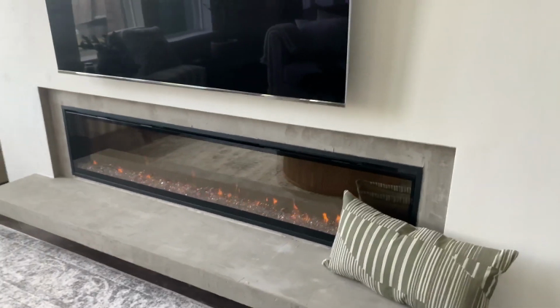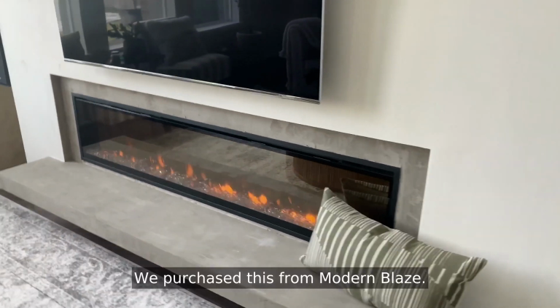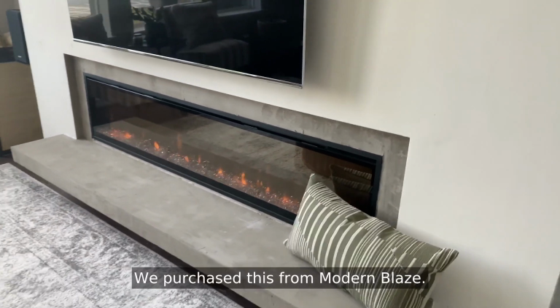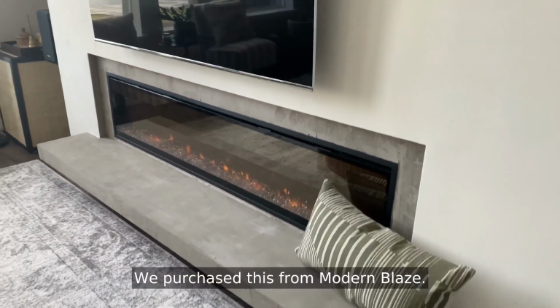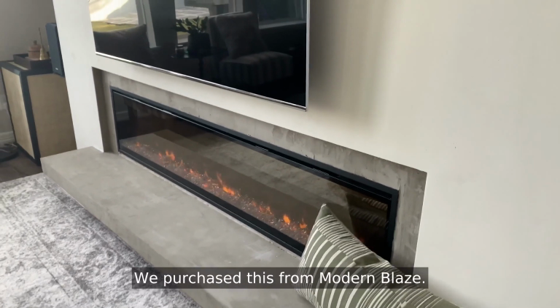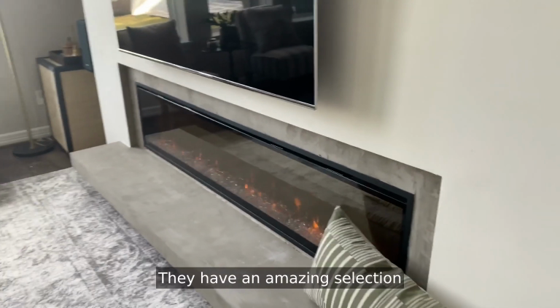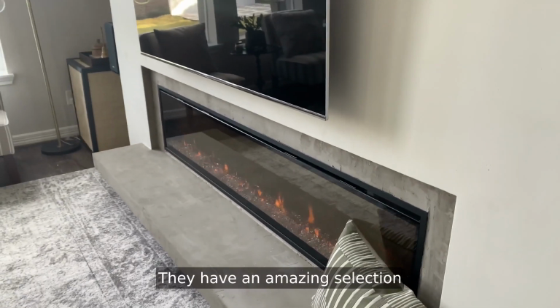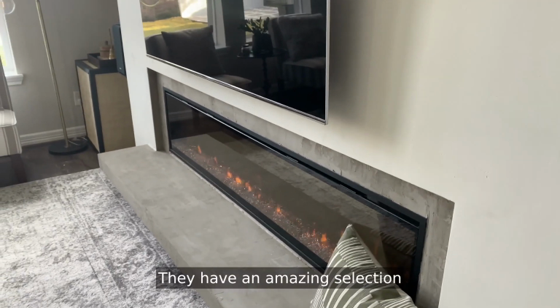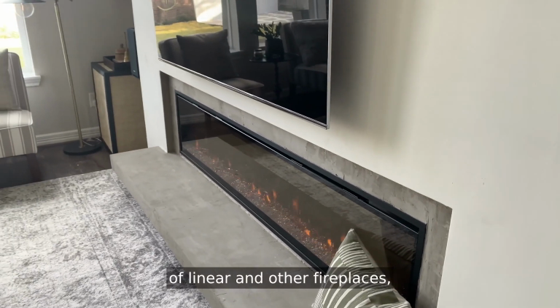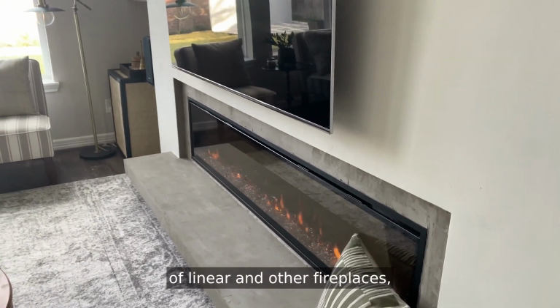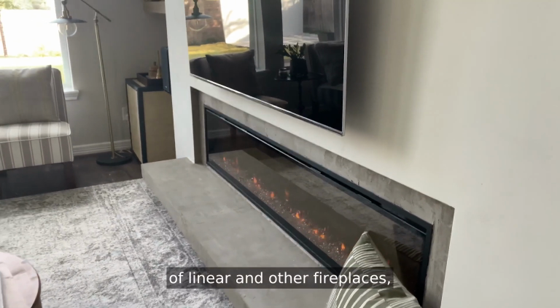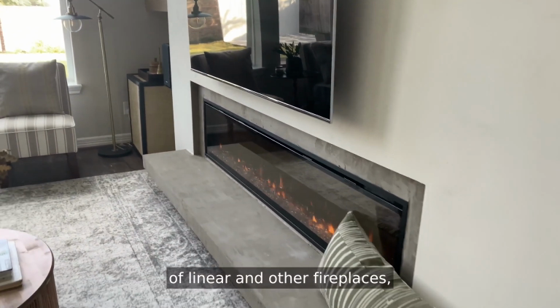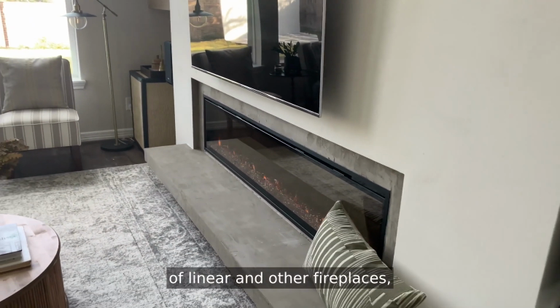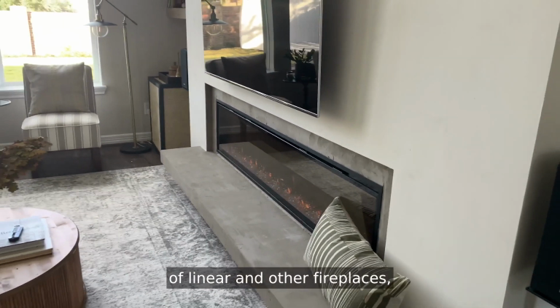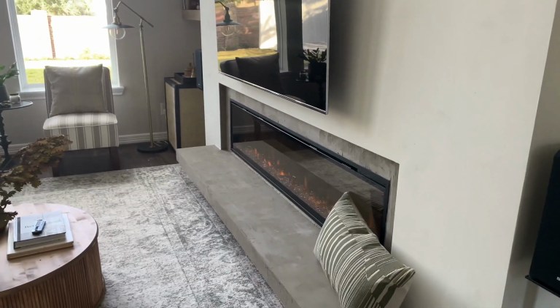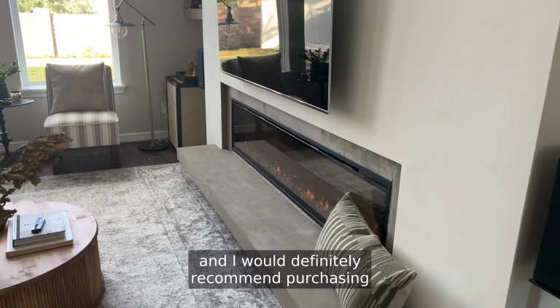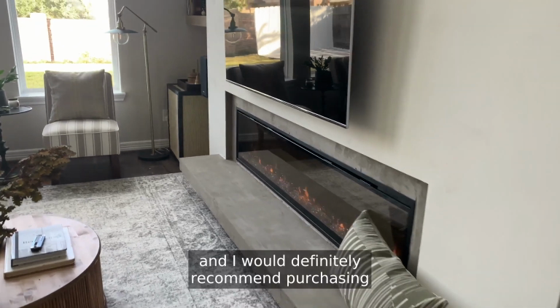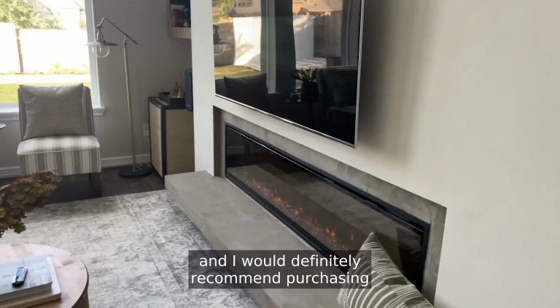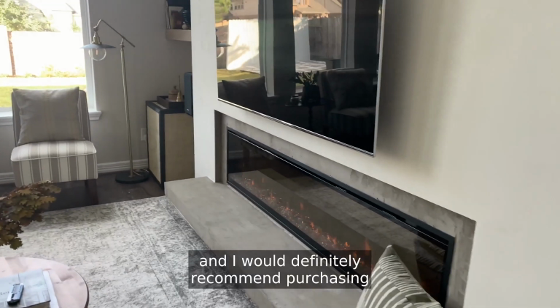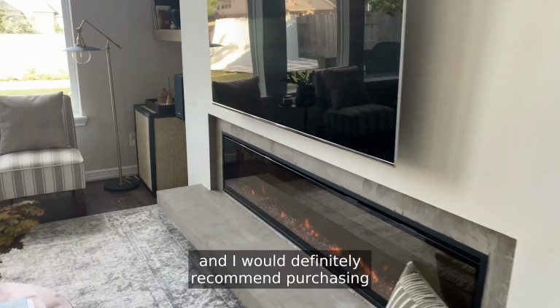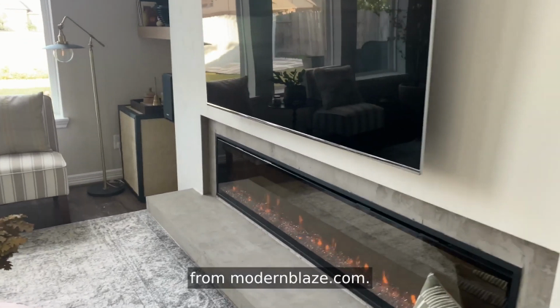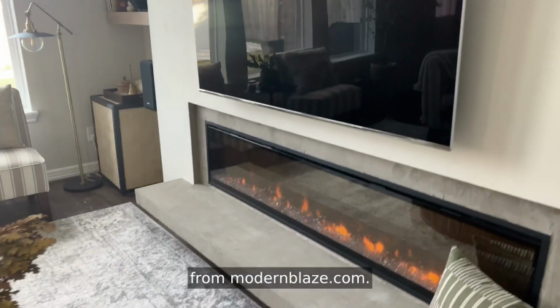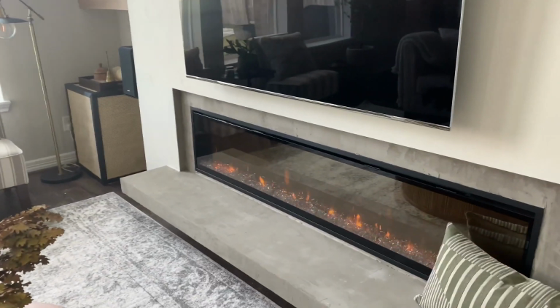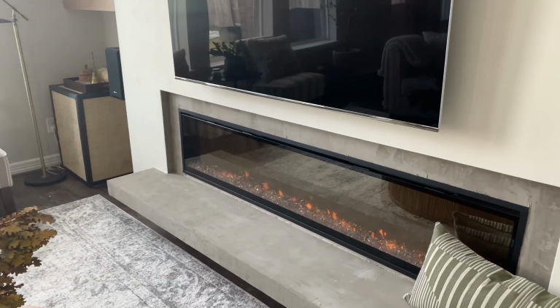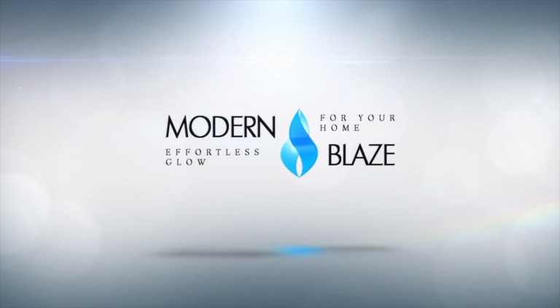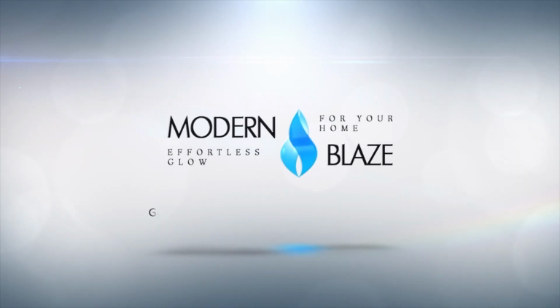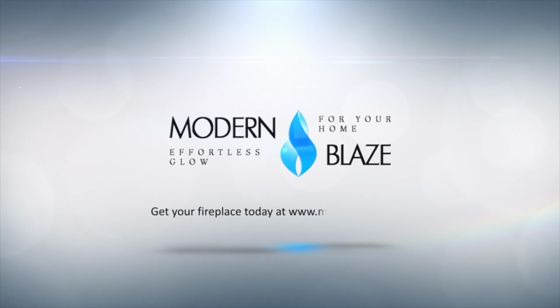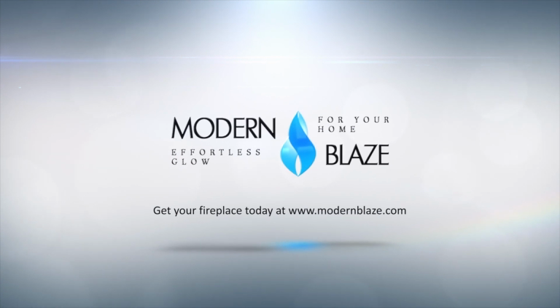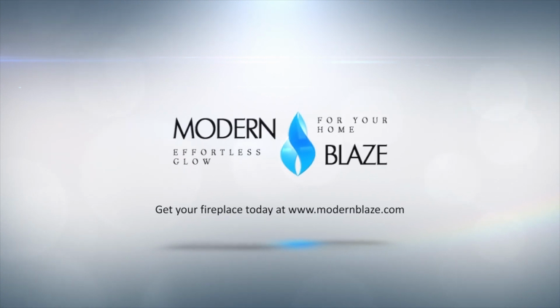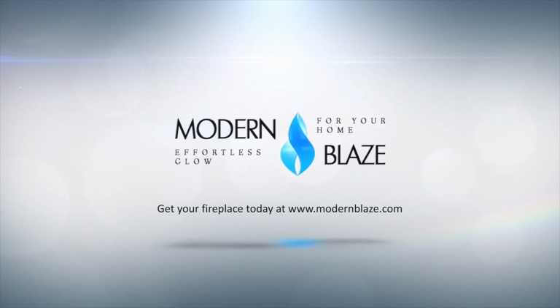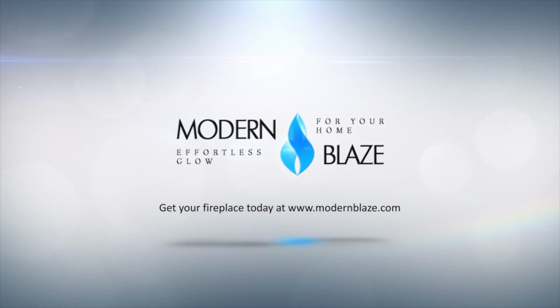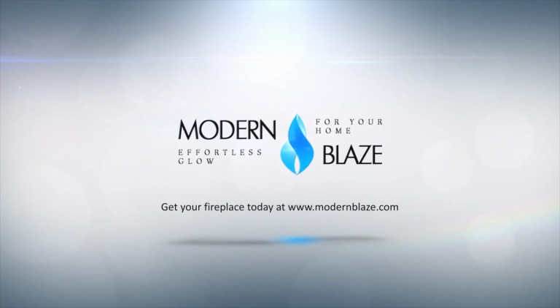We purchased this from Modern Blaze. They have an amazing selection of linear and other fireplaces, and I would definitely recommend purchasing from ModernBlaze.com.